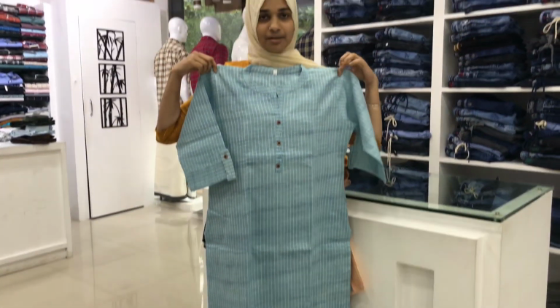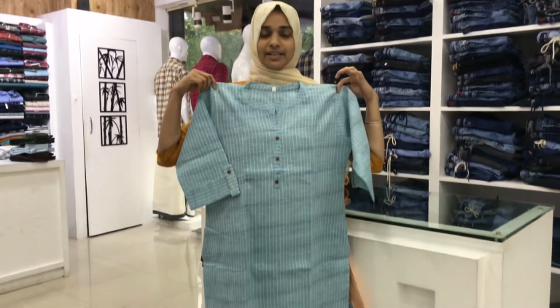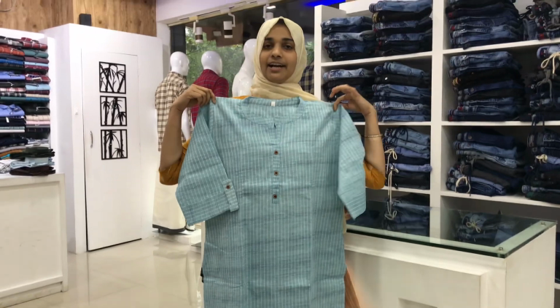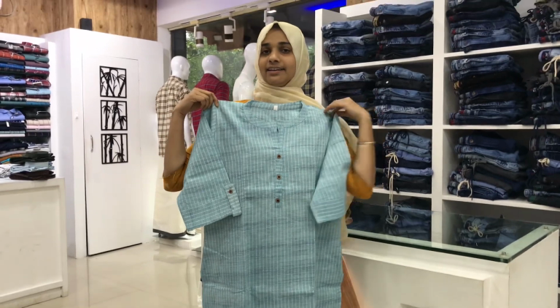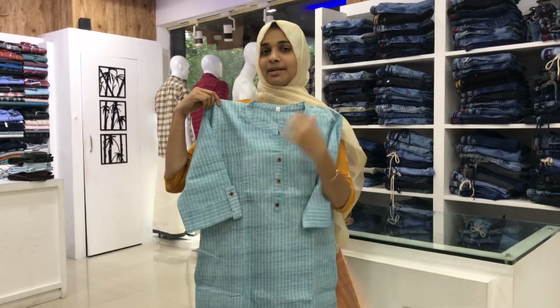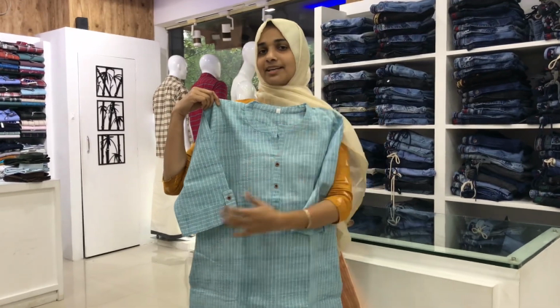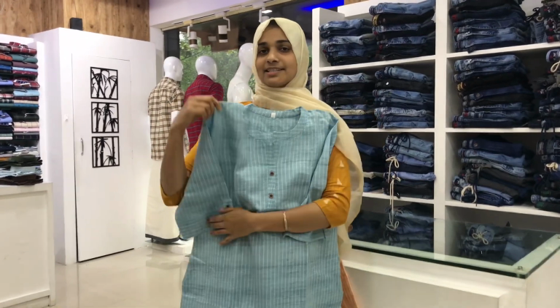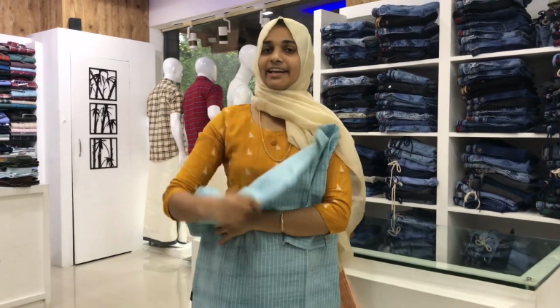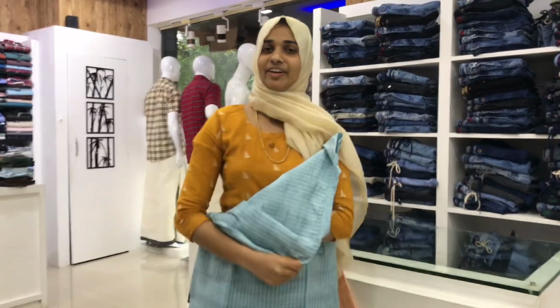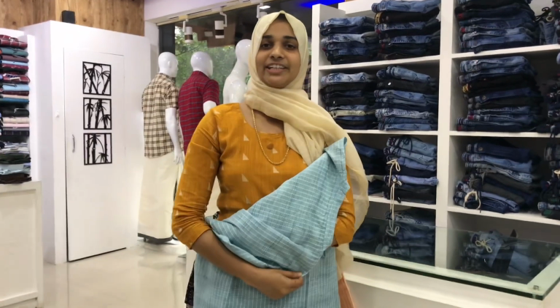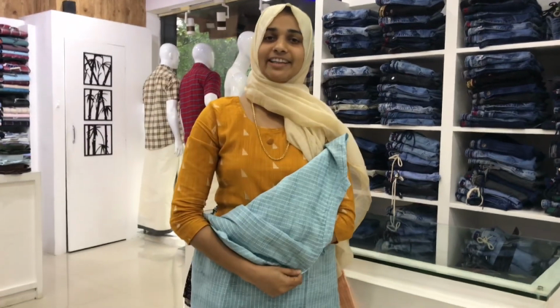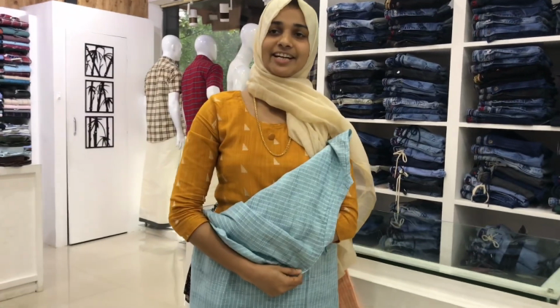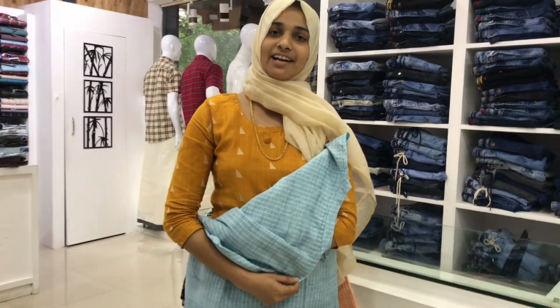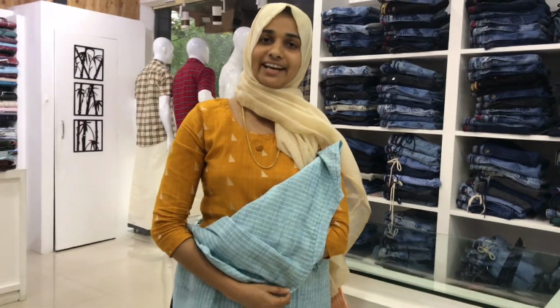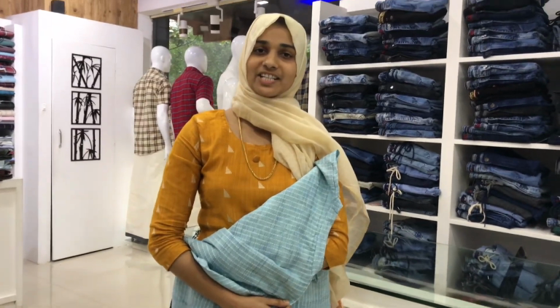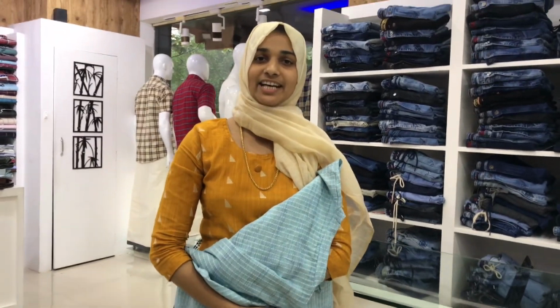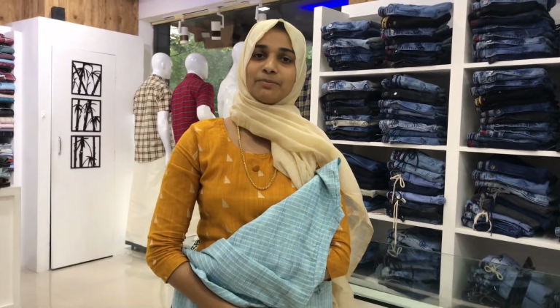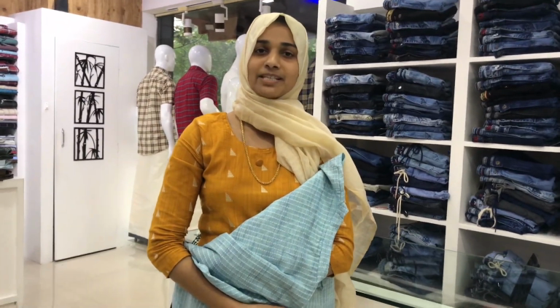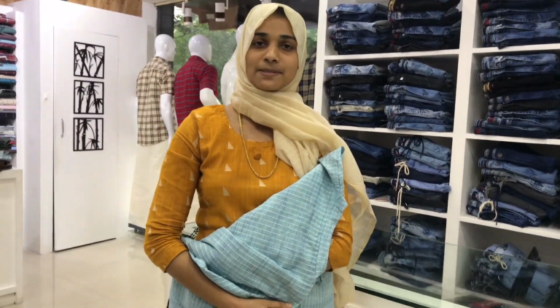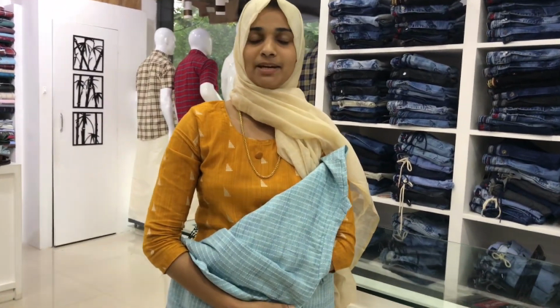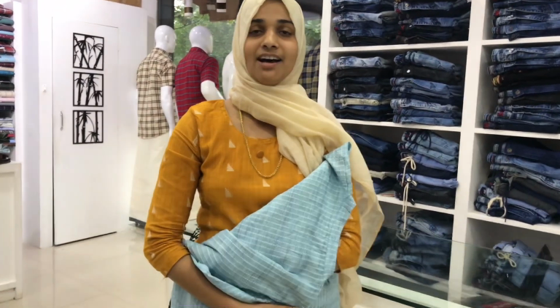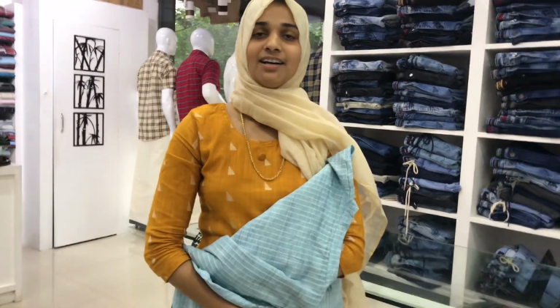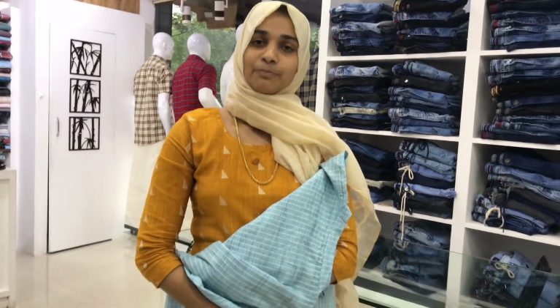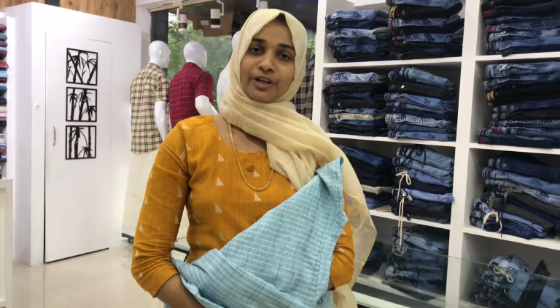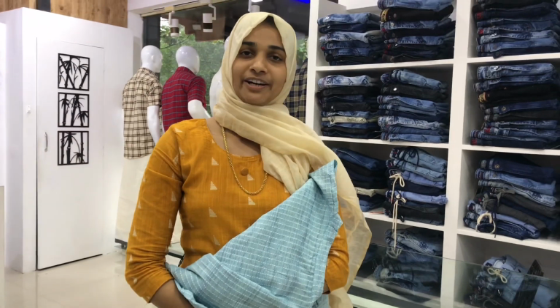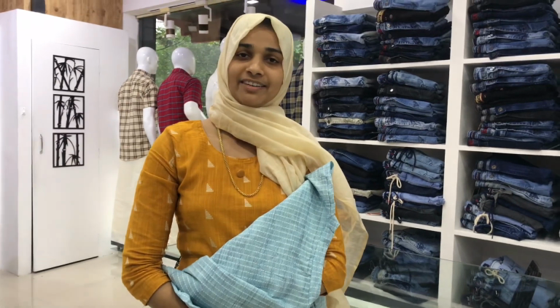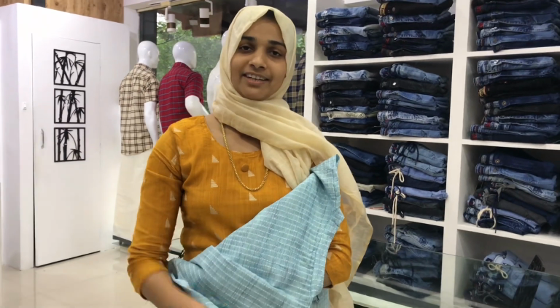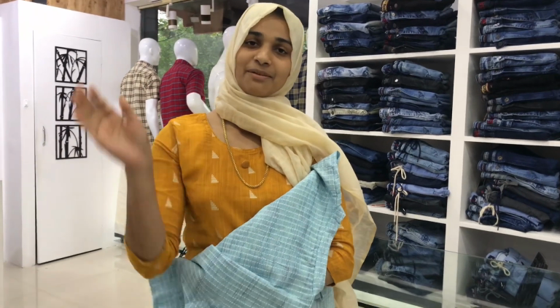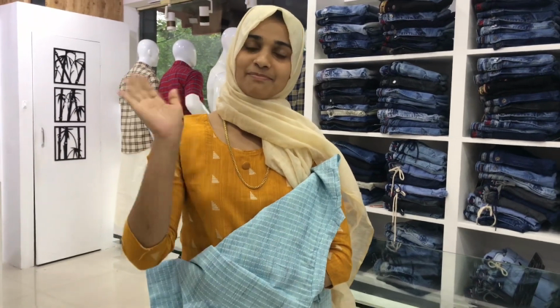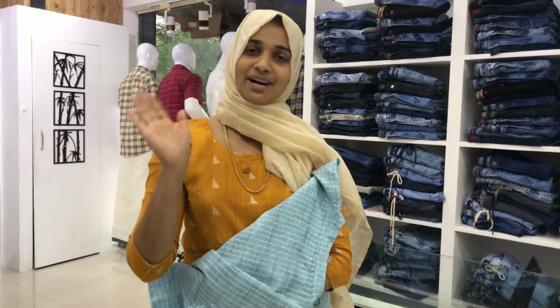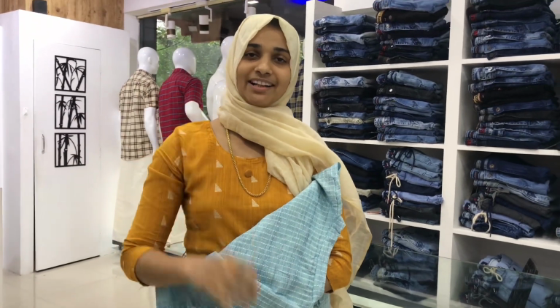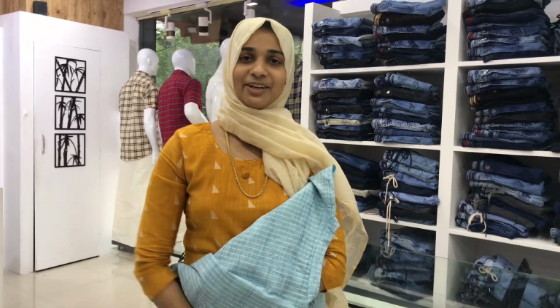This is my collection. Like and share. You can also subscribe for new videos. Bye-bye! Thank you!